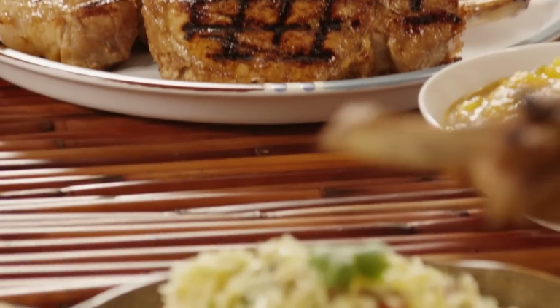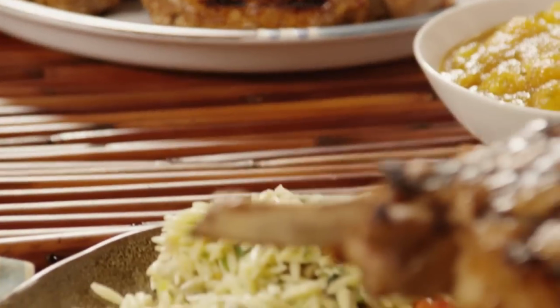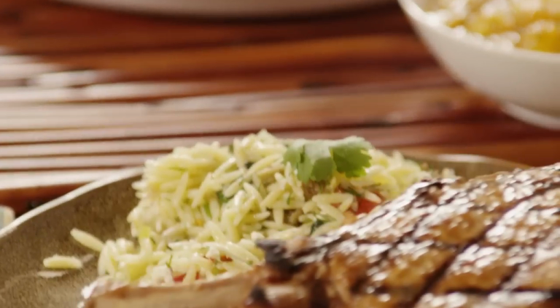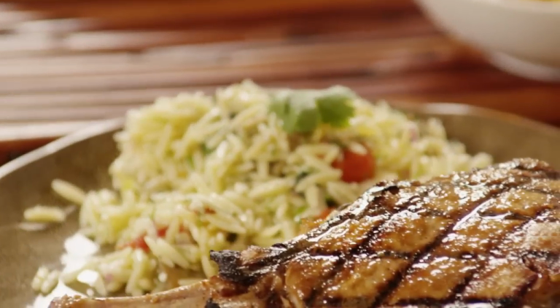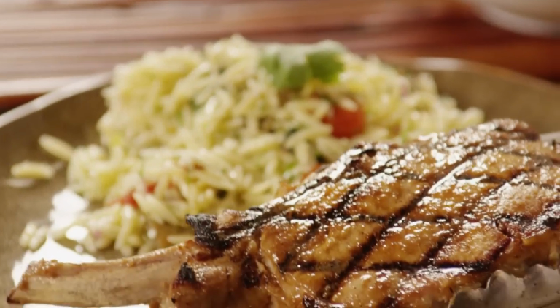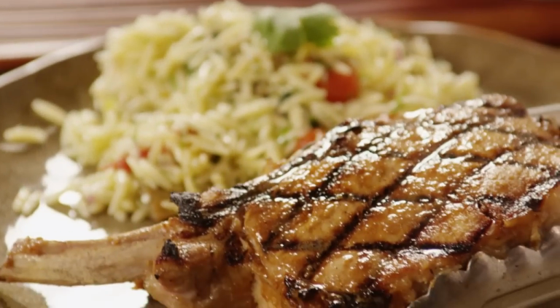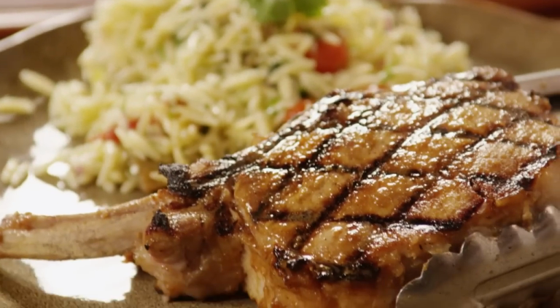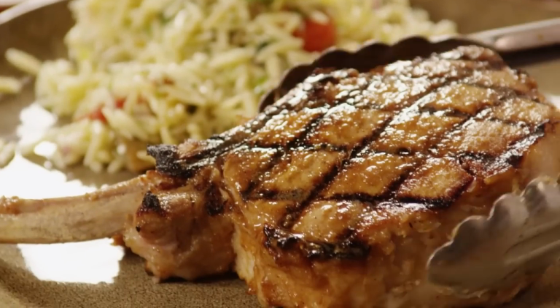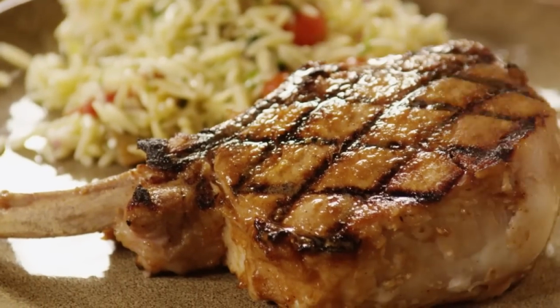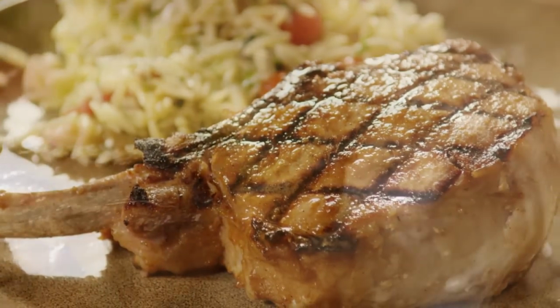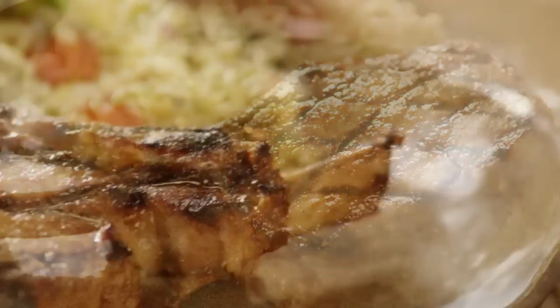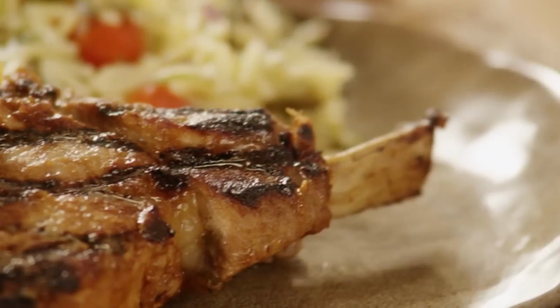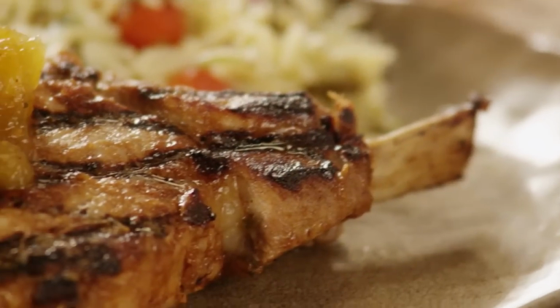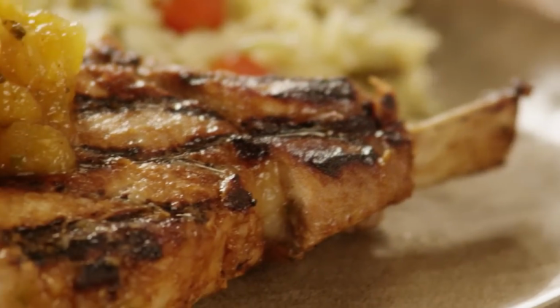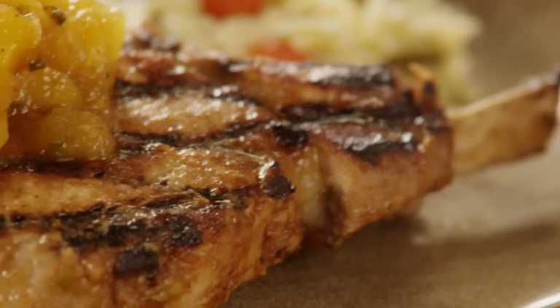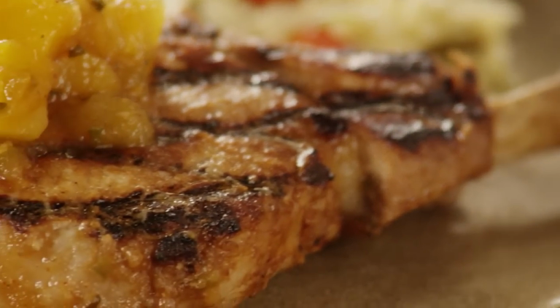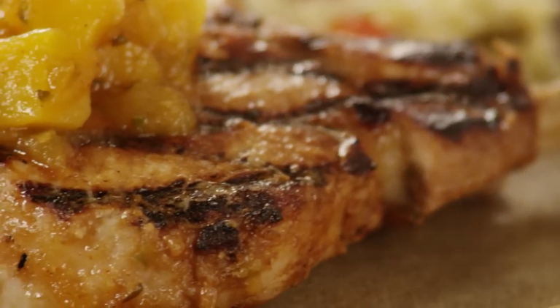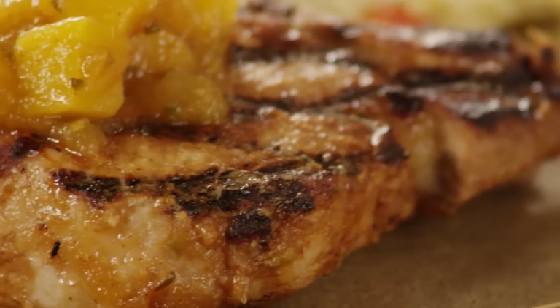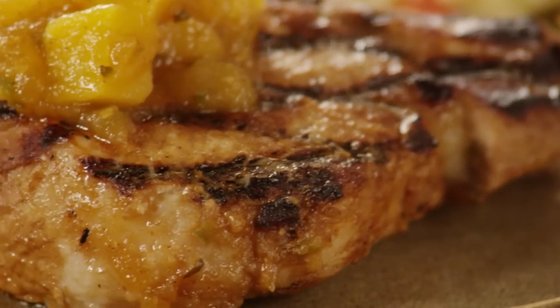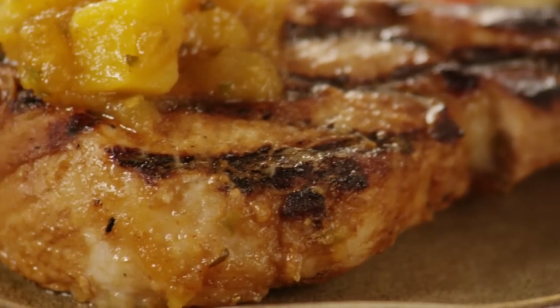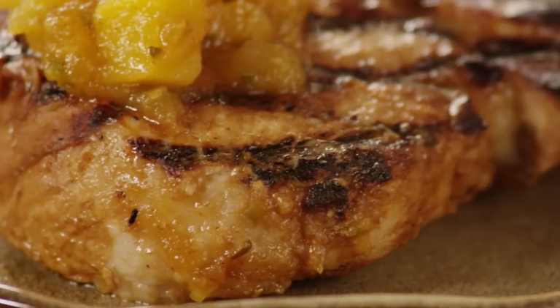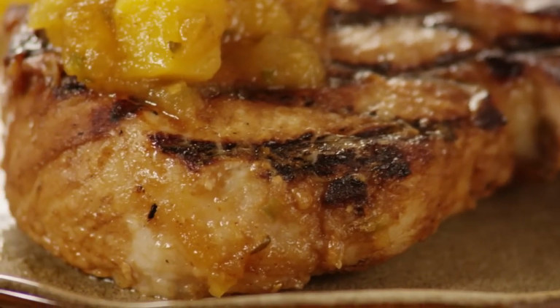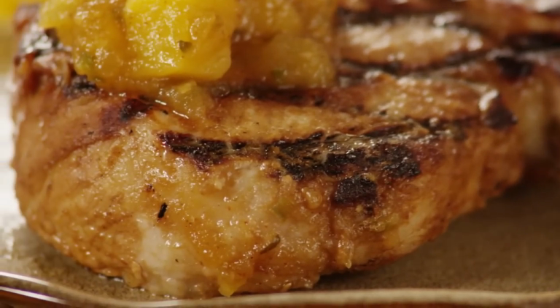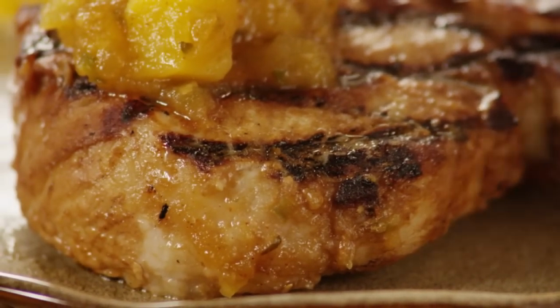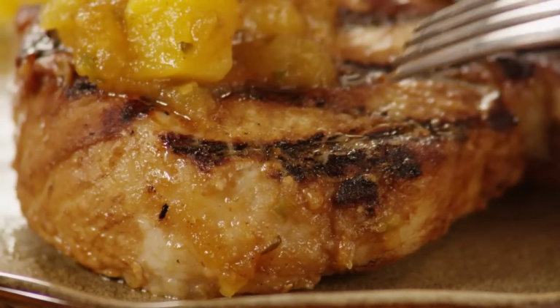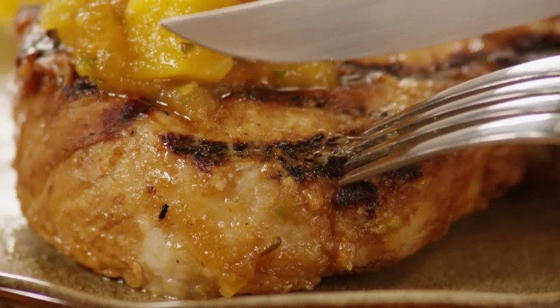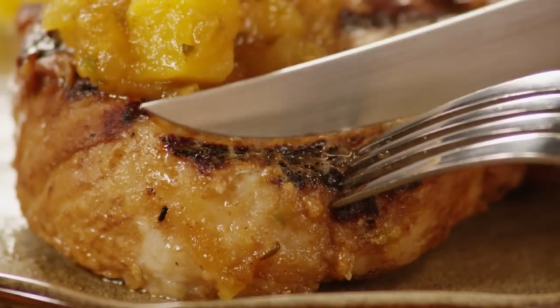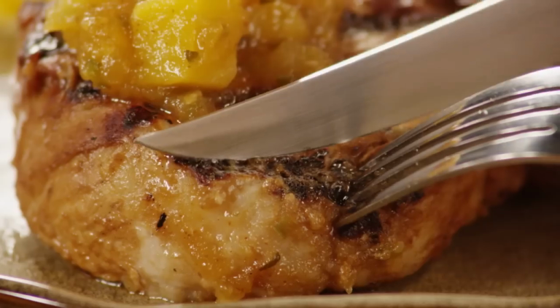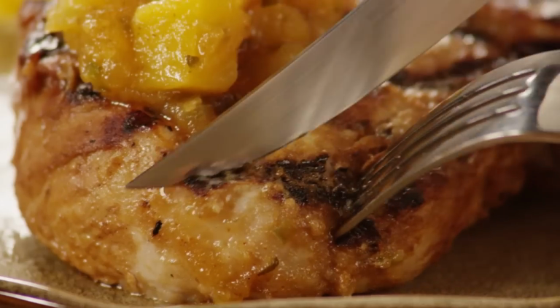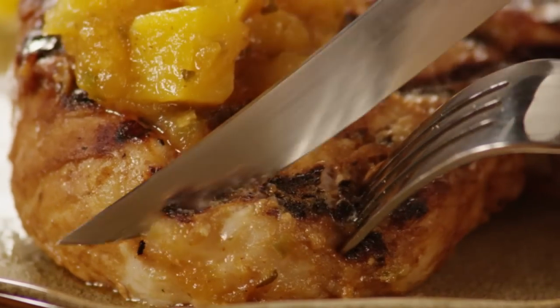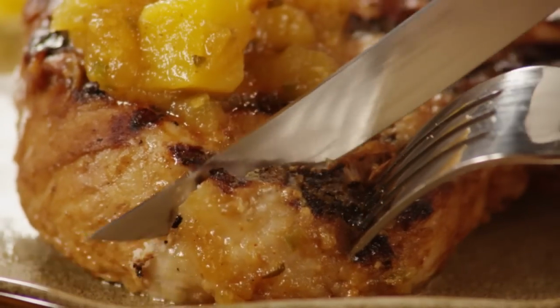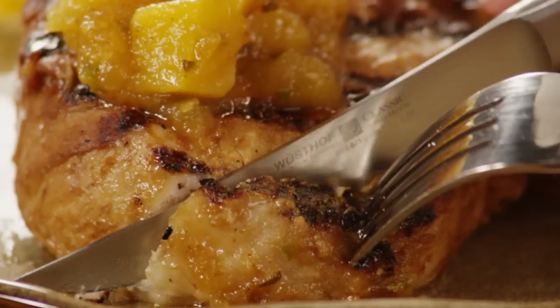All Recipes member Eve Eleven shared this recipe for tropical grilled pork chops, which she described as marinated pork chops grilled to perfection and topped with a spicy salsa, starring pineapple, mango, and applesauce.